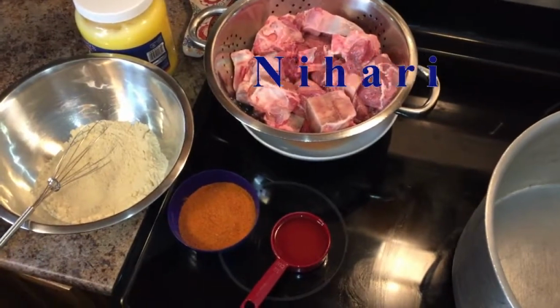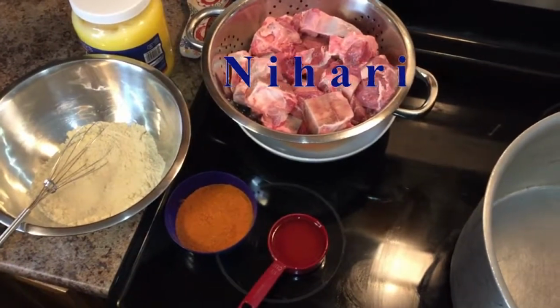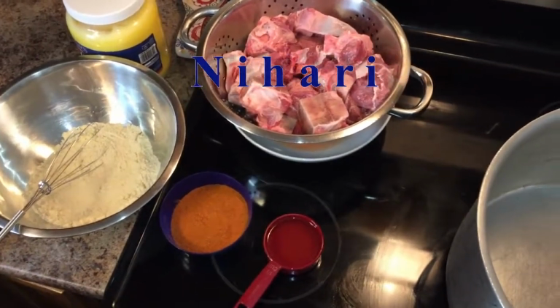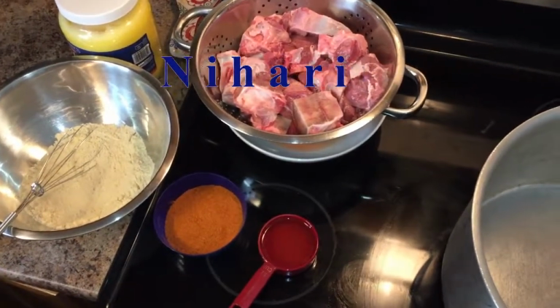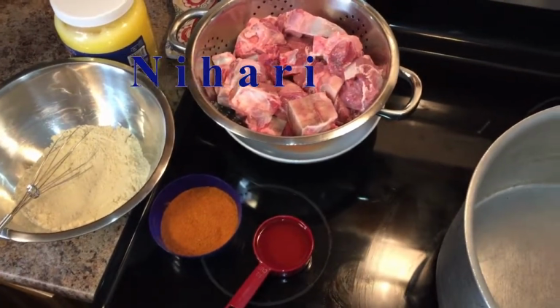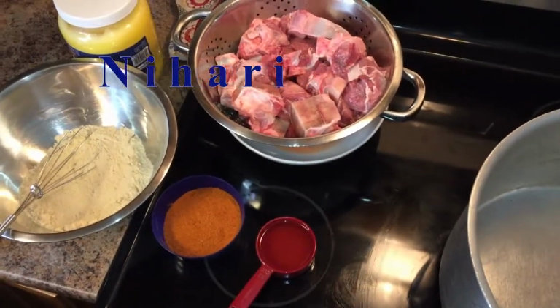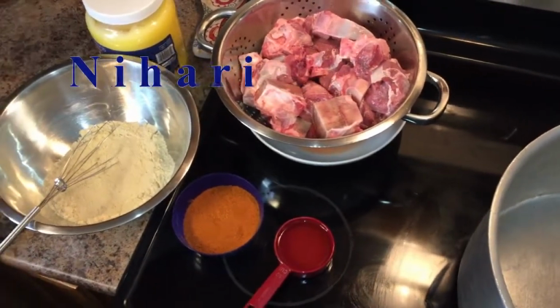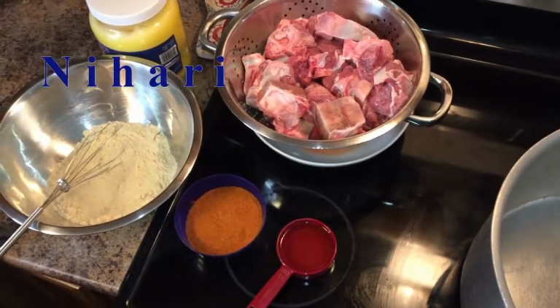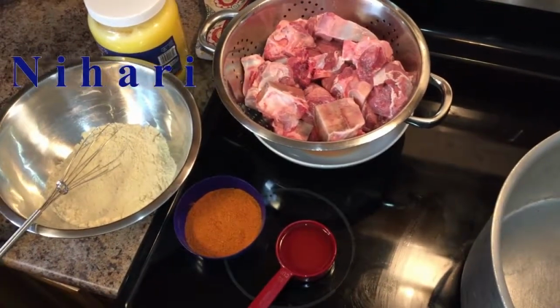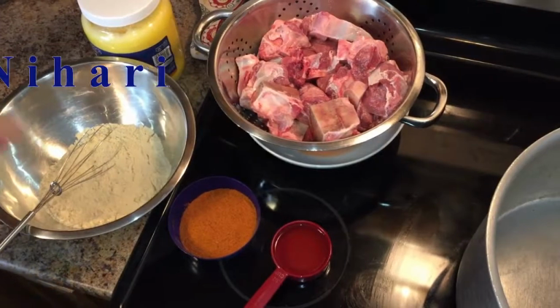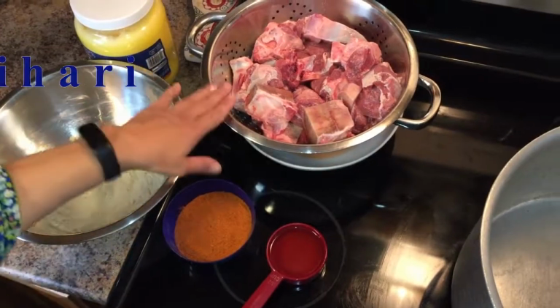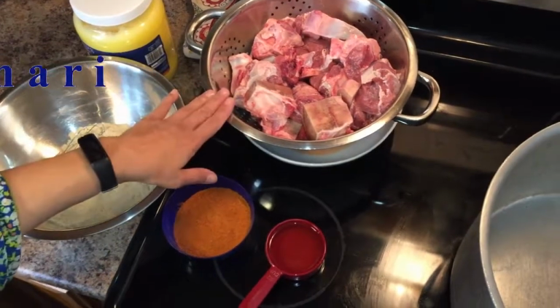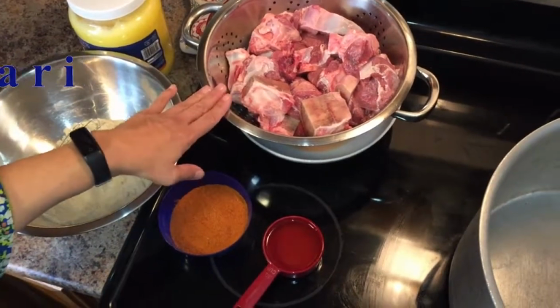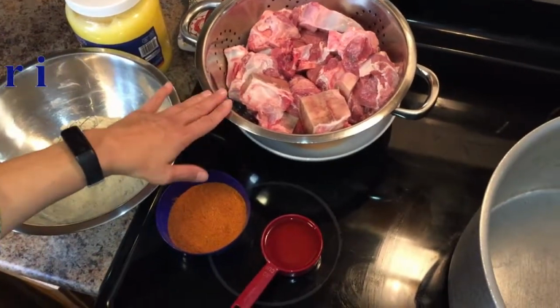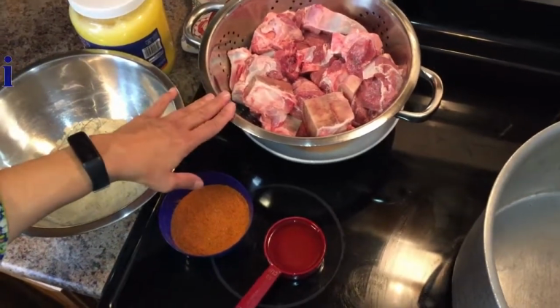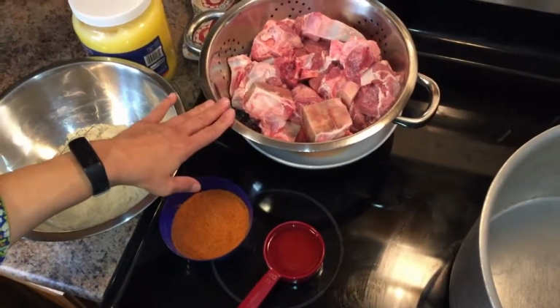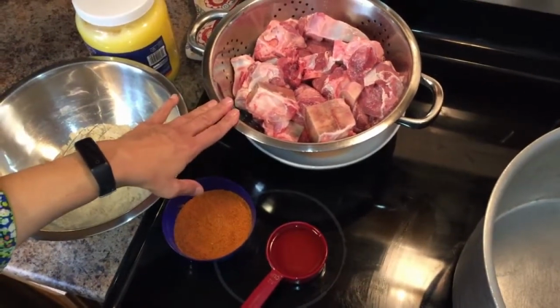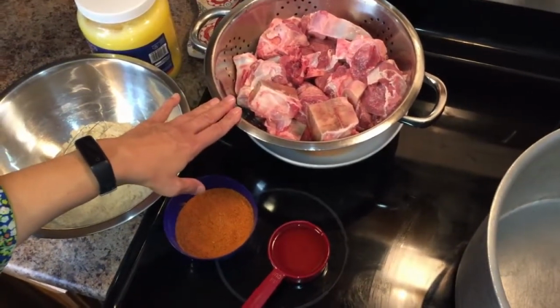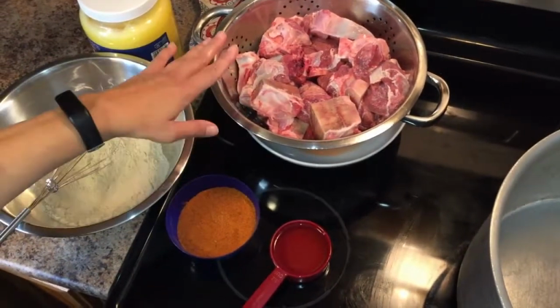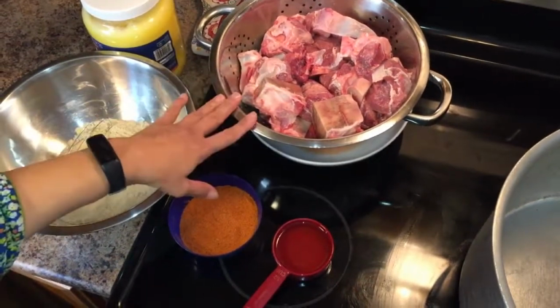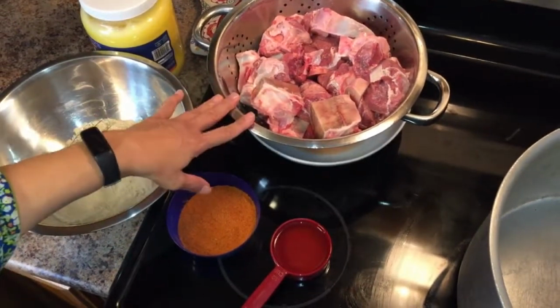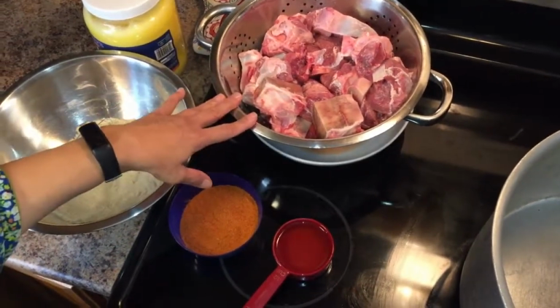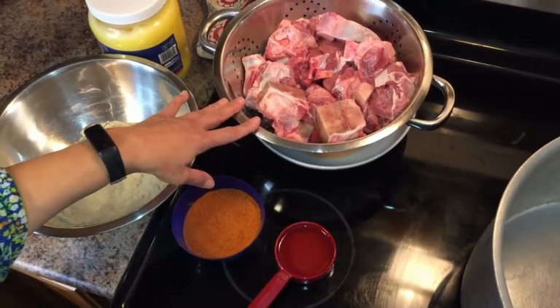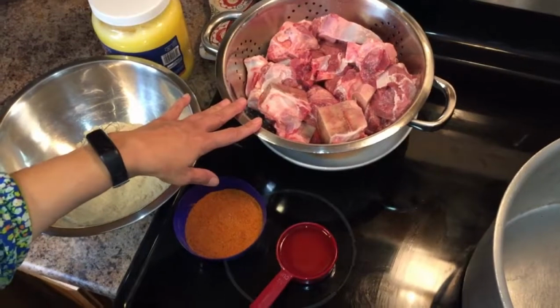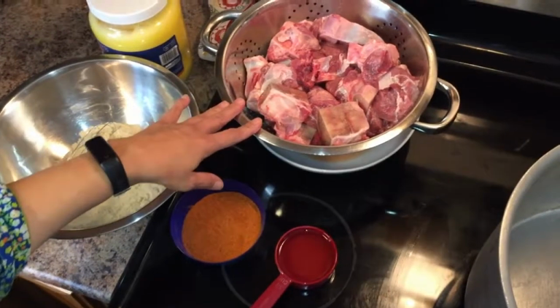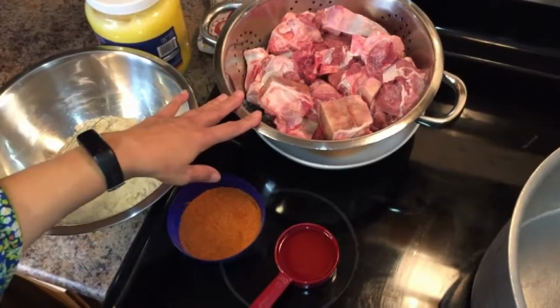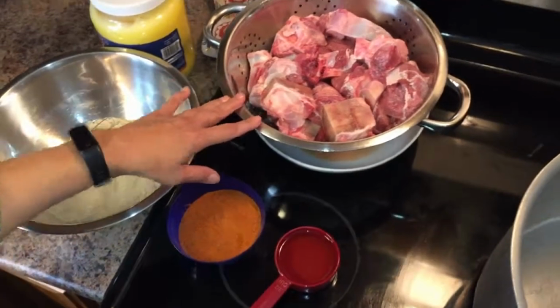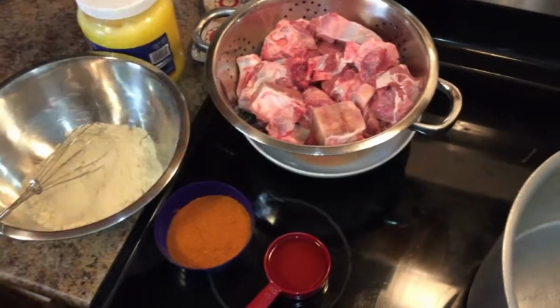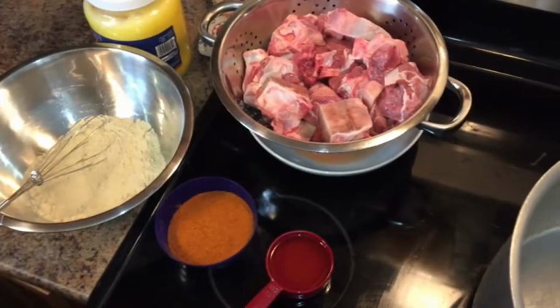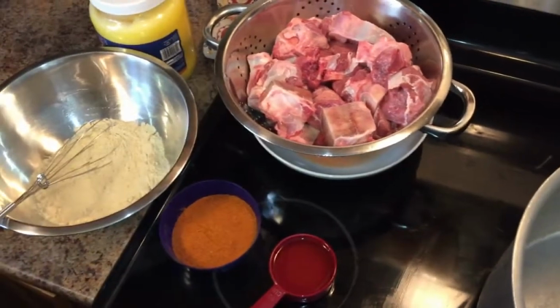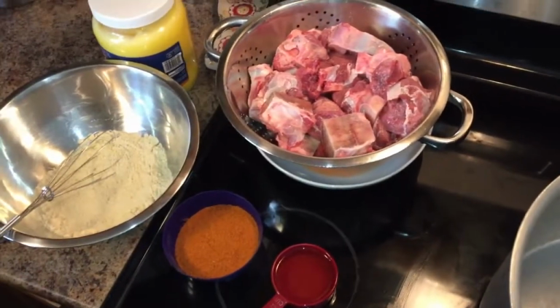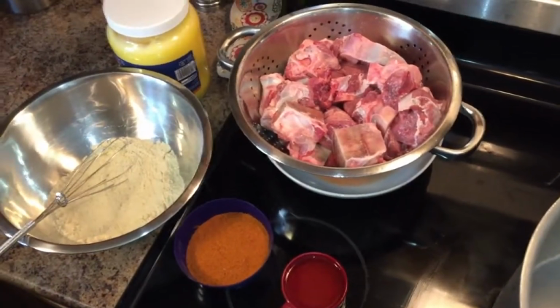This morning I'm going to be making nihari, which is my son's most favorite dish. He would request it and ask me to make nihari for him all the time. So today I'm at his house and I'm going to be doing nihari.